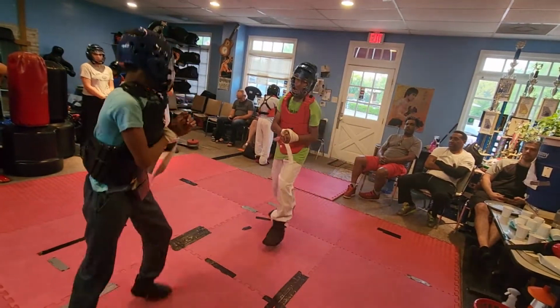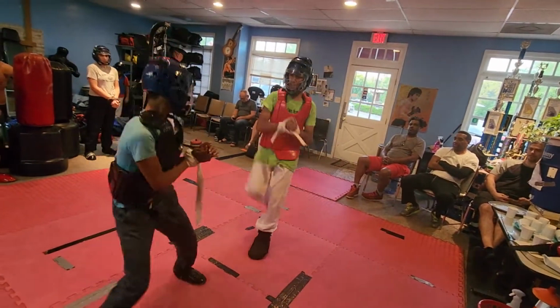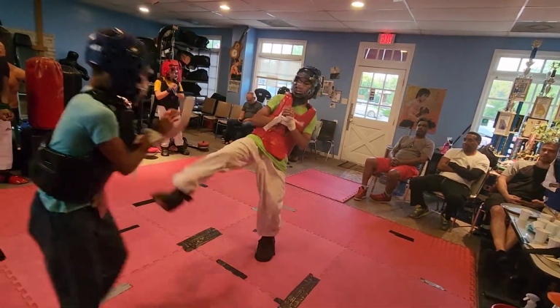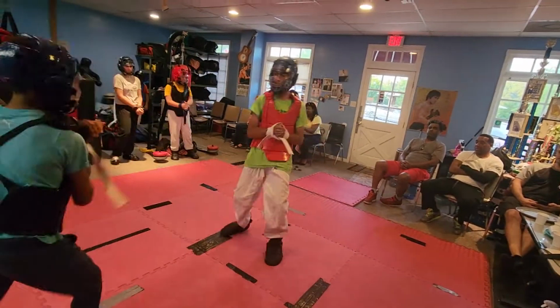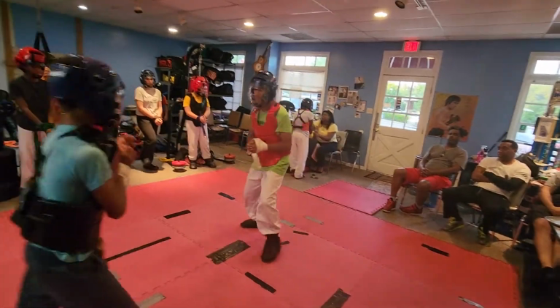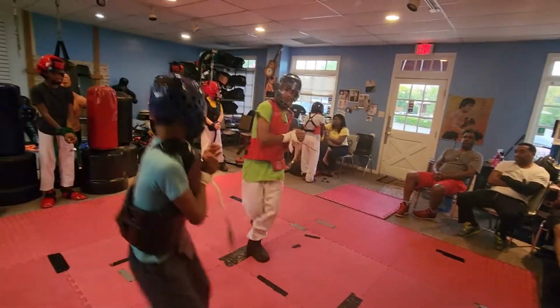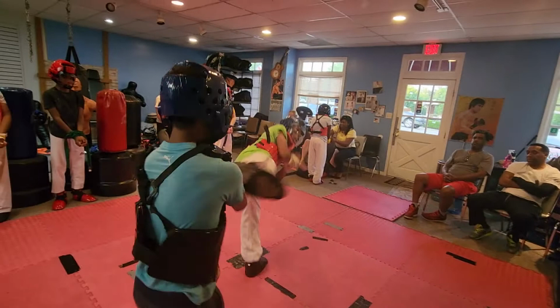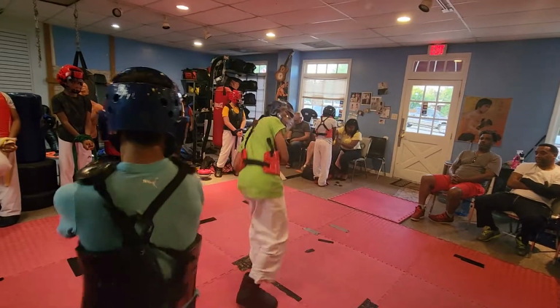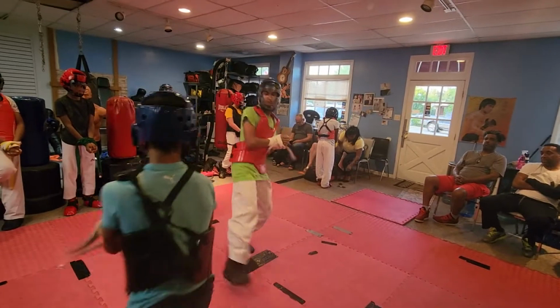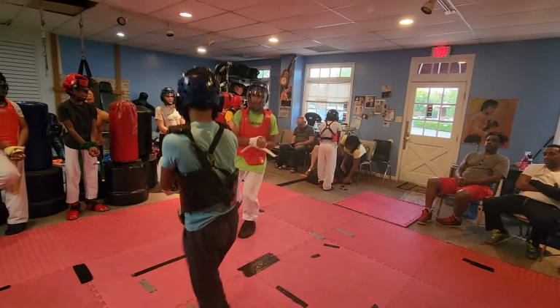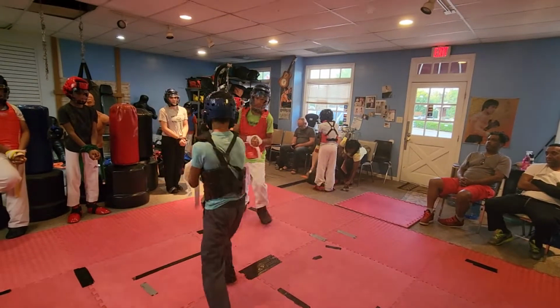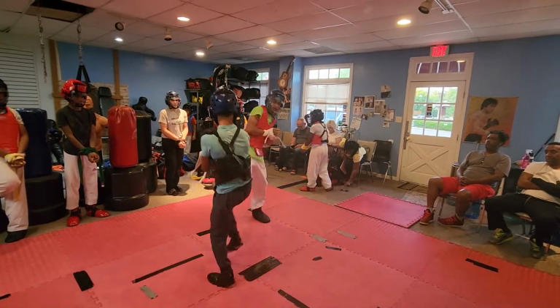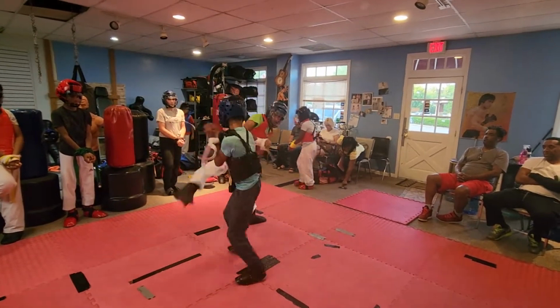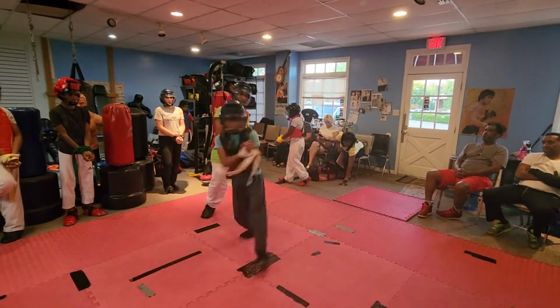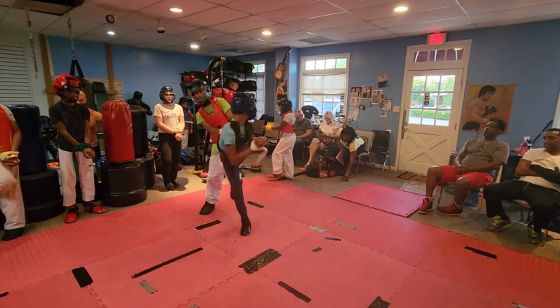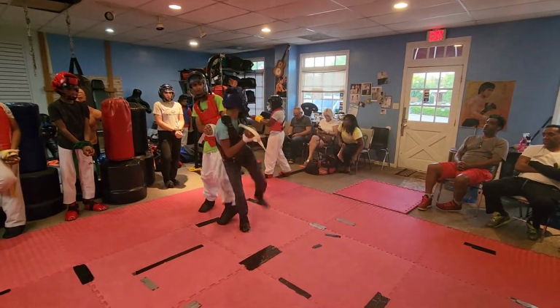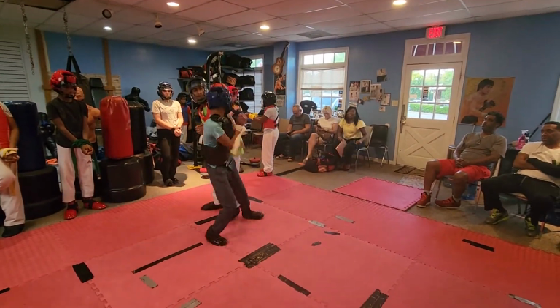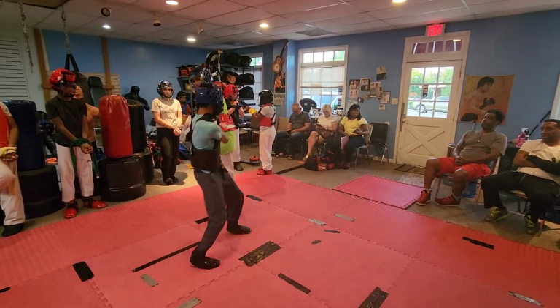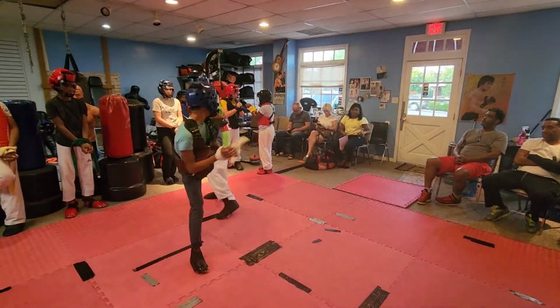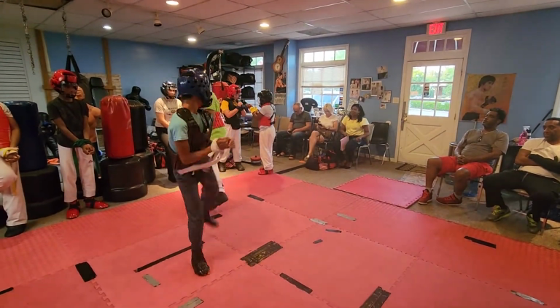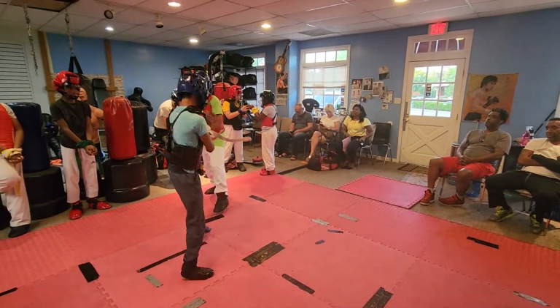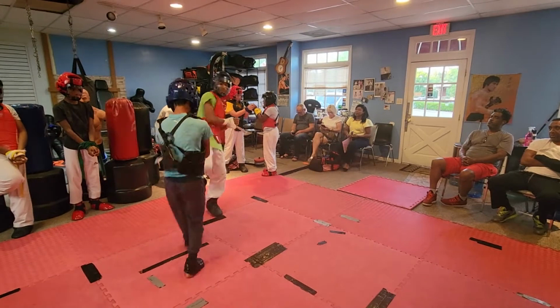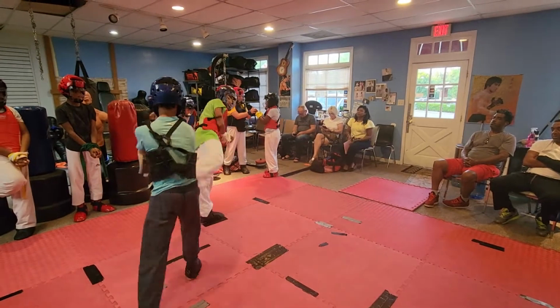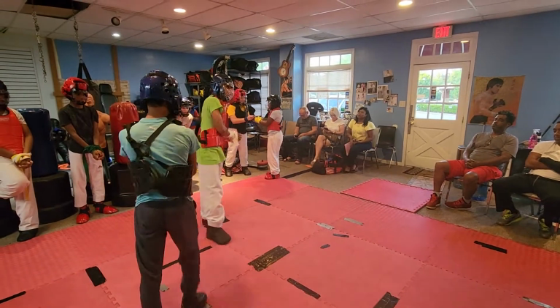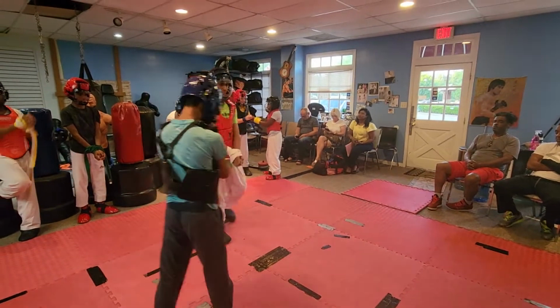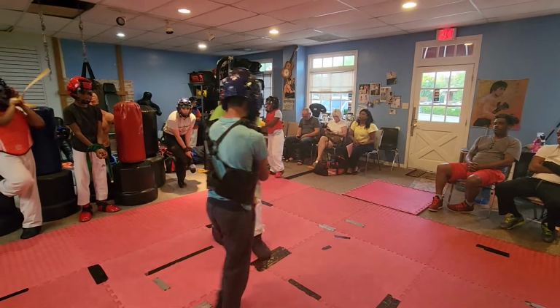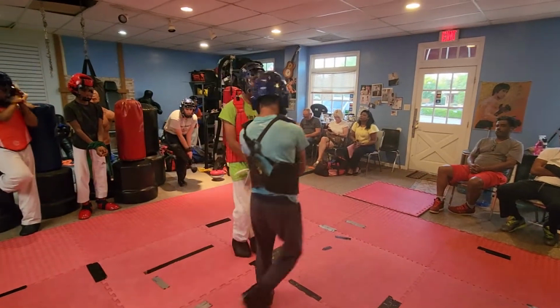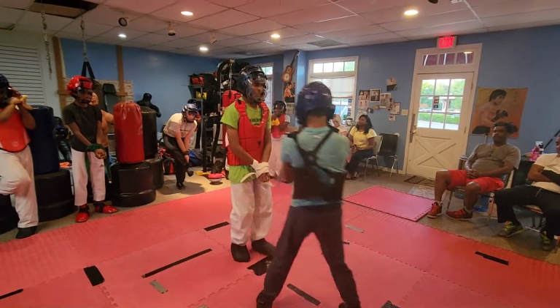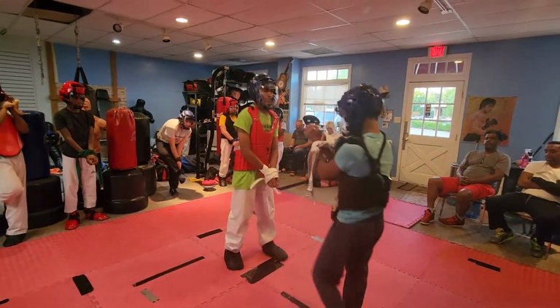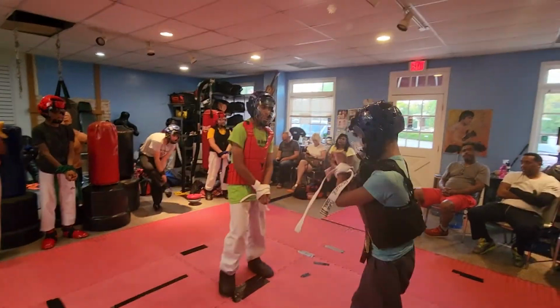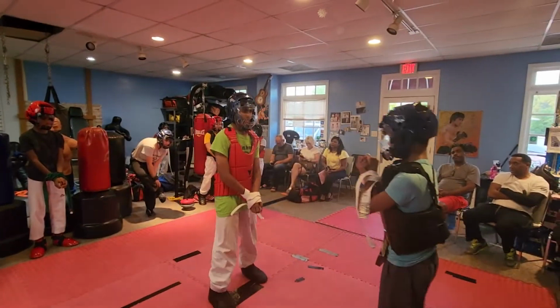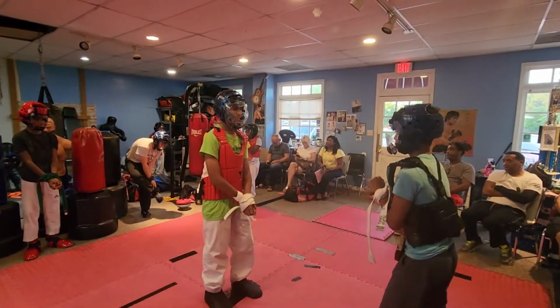All right, get your kick up. You're stopping back. There you go. That's still a decent-sized kick. All right. All right. Come here.